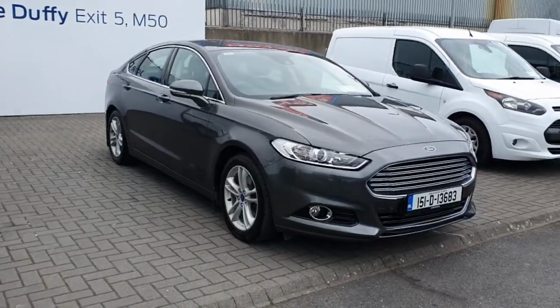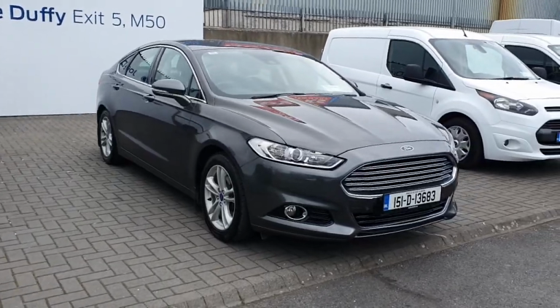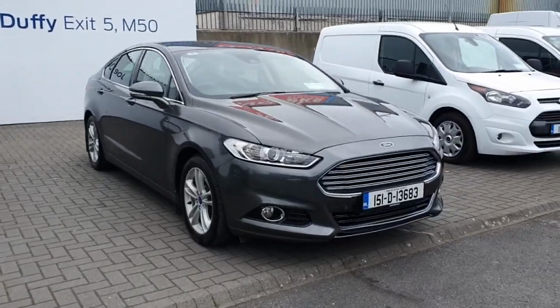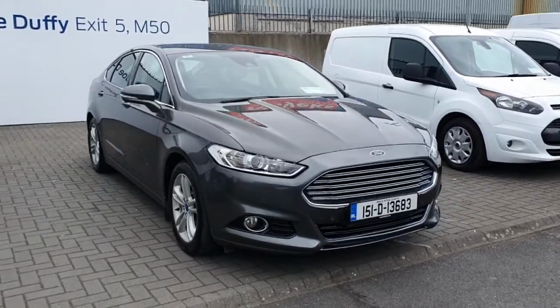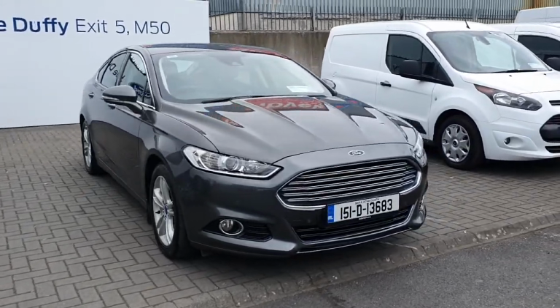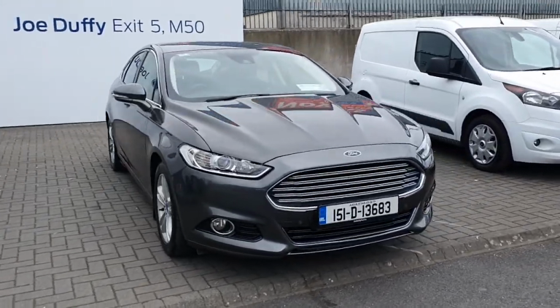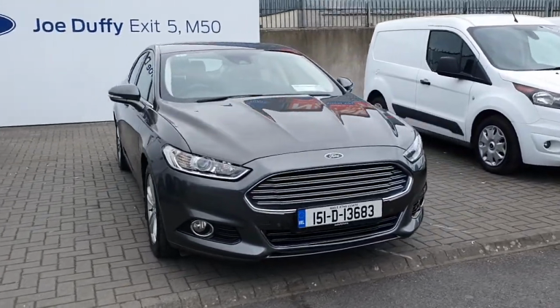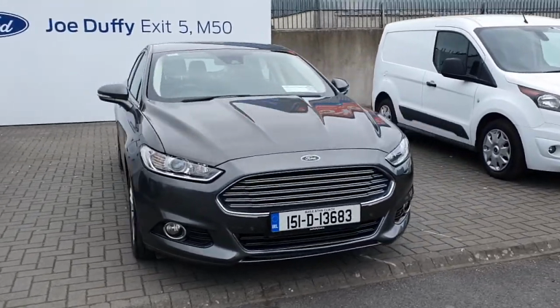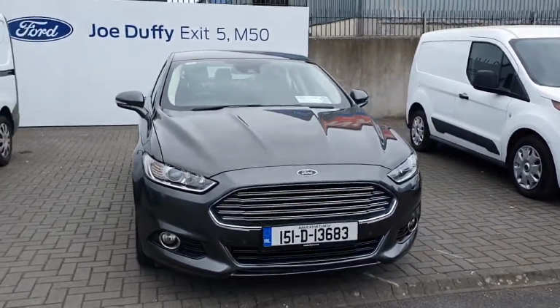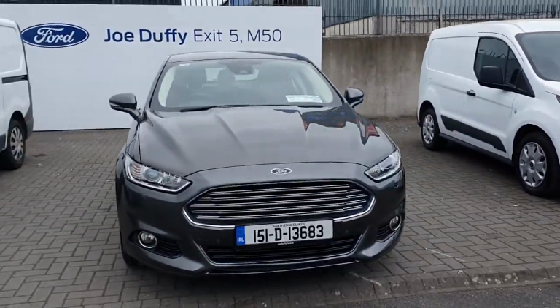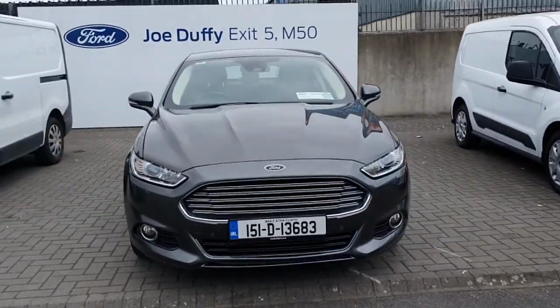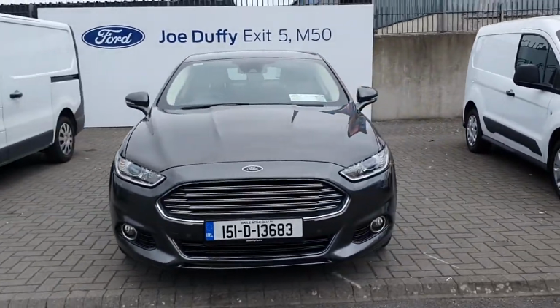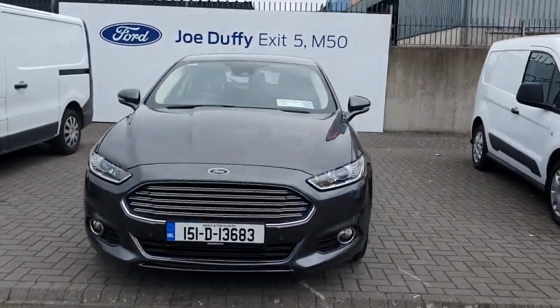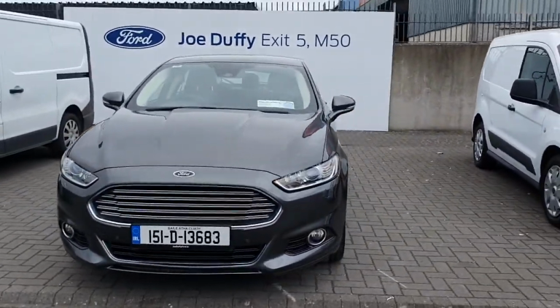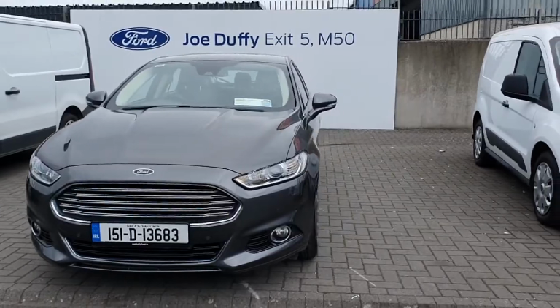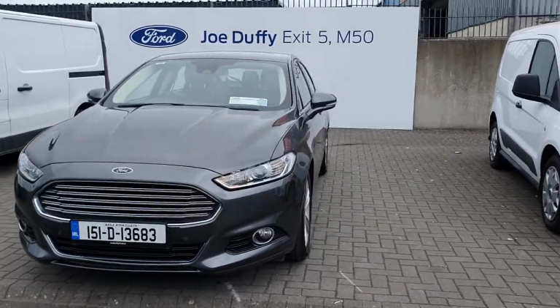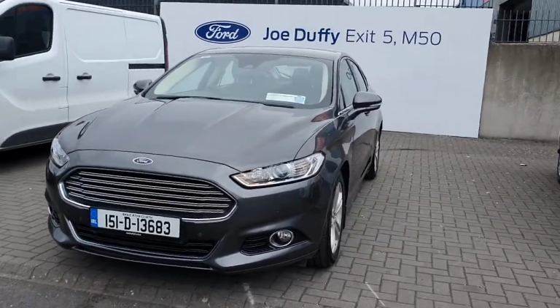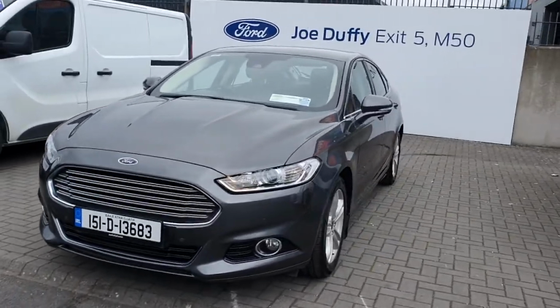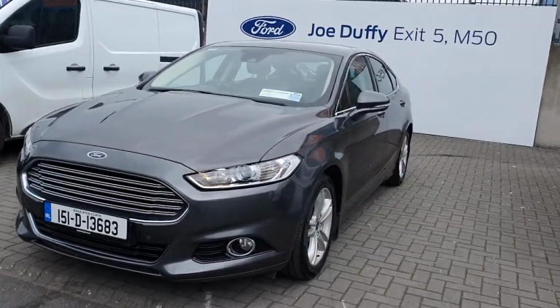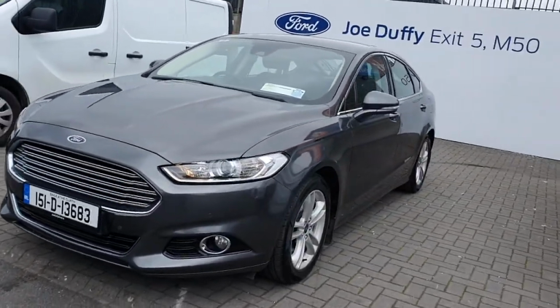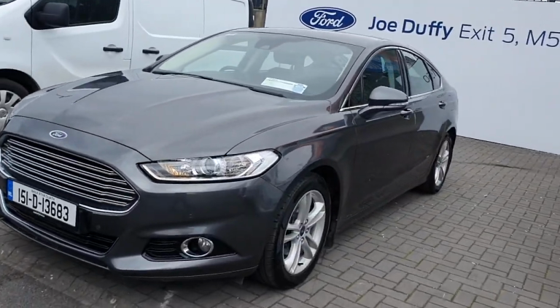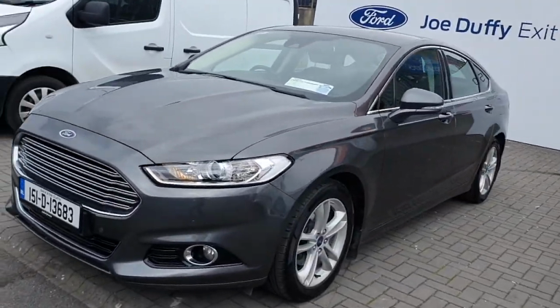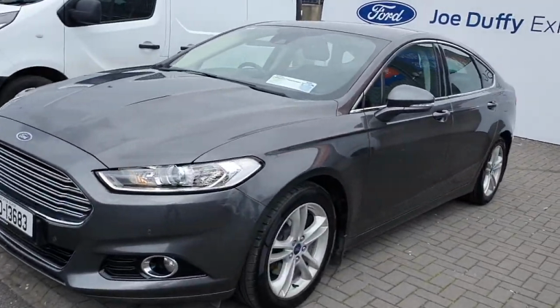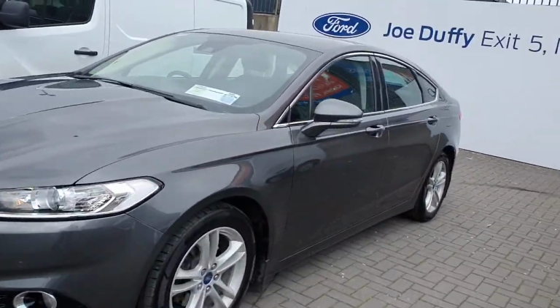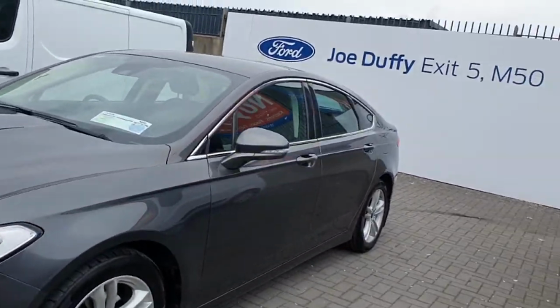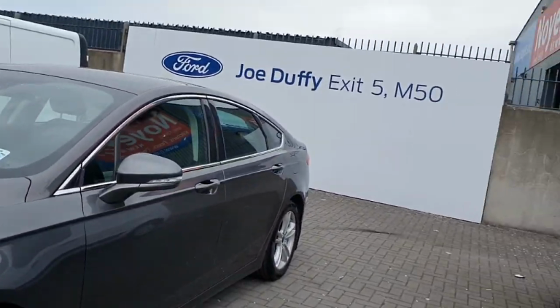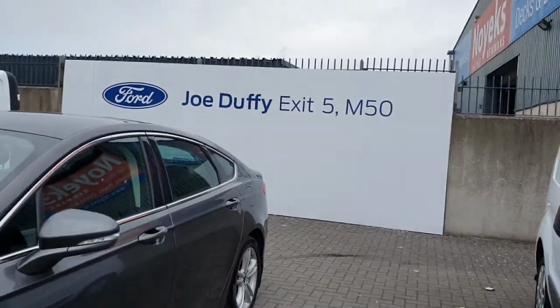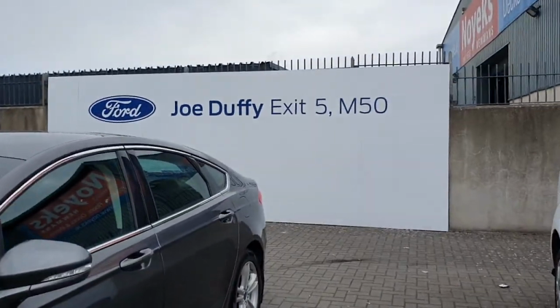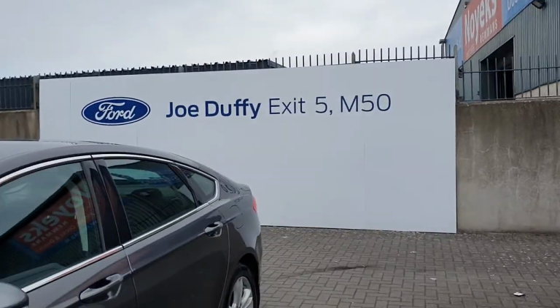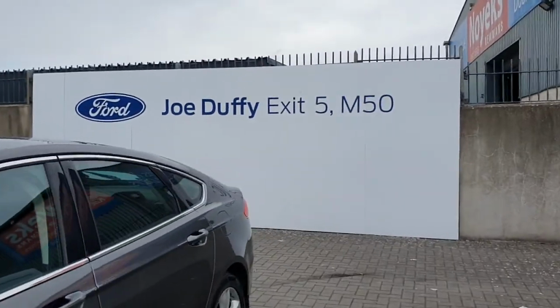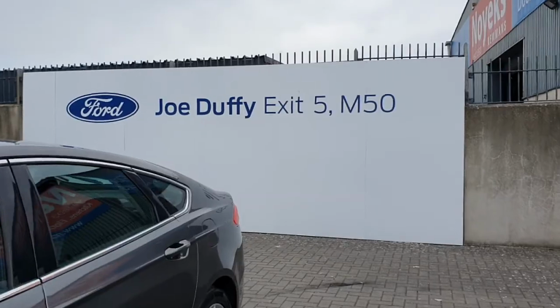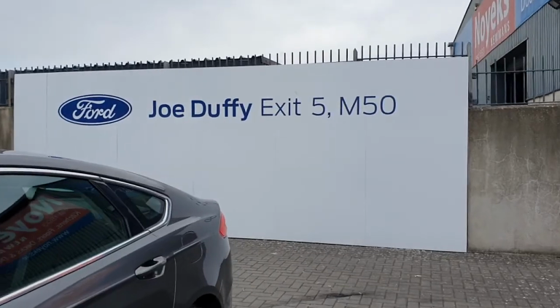So that is the 2015 Ford Mondeo Titanium. If you would like any more information on this vehicle or you would like to inquire about a test drive, please give us a call on 01 834 2977.